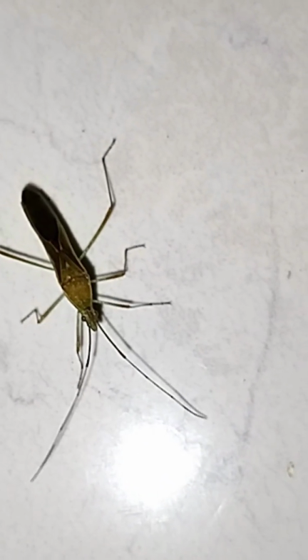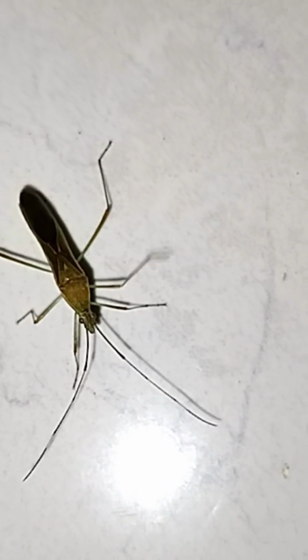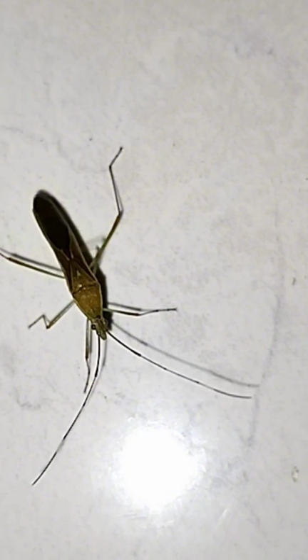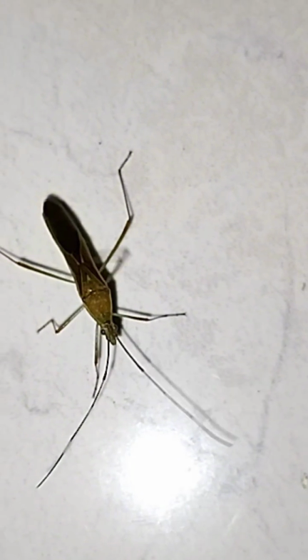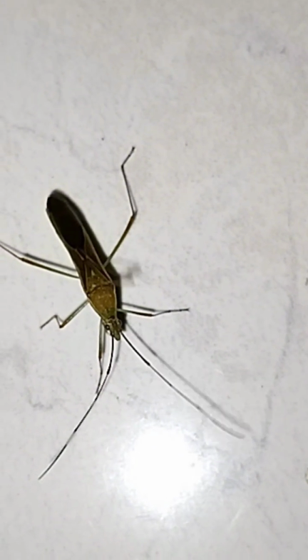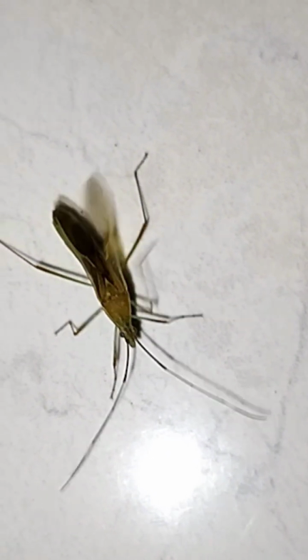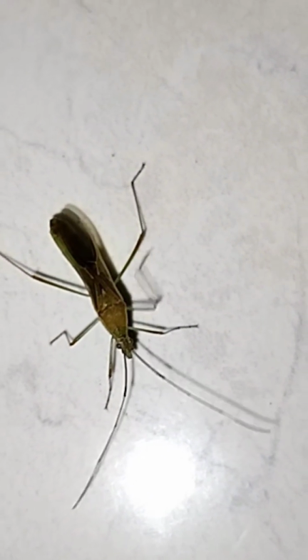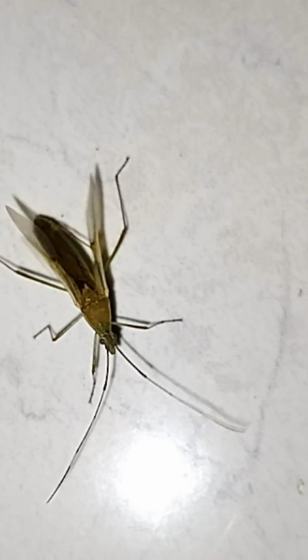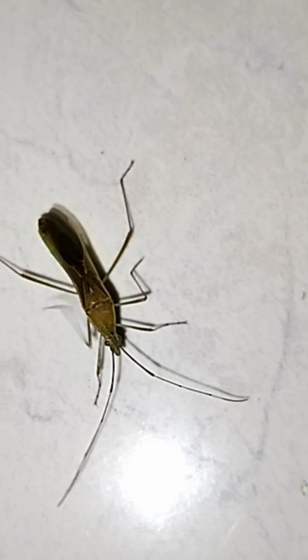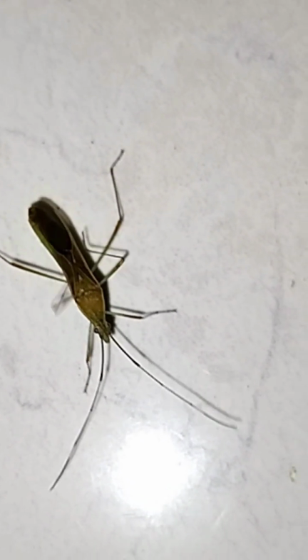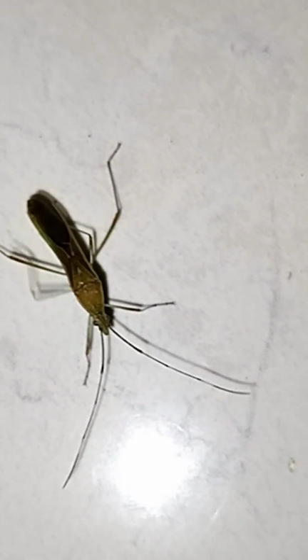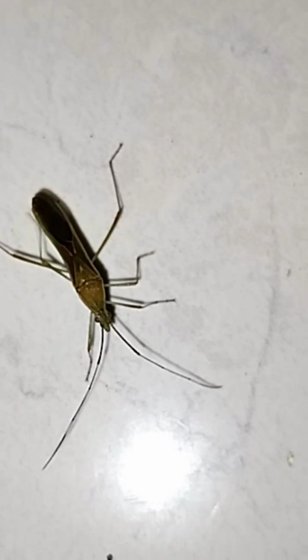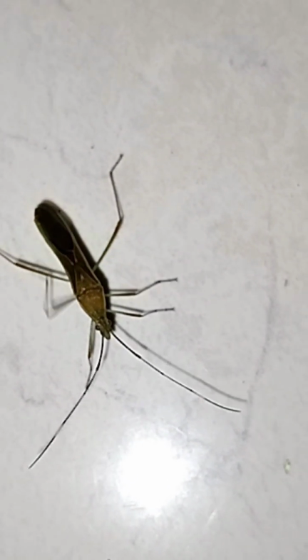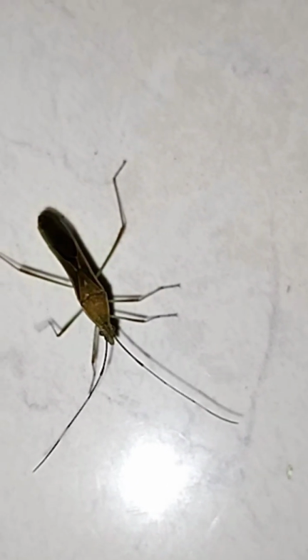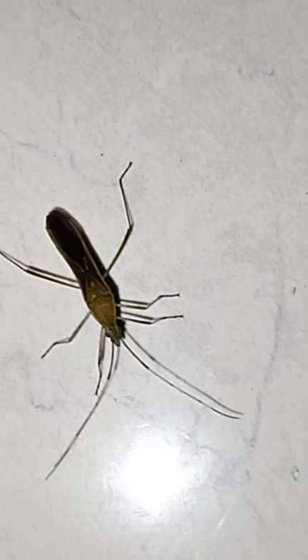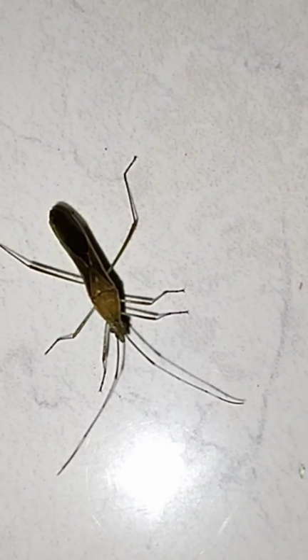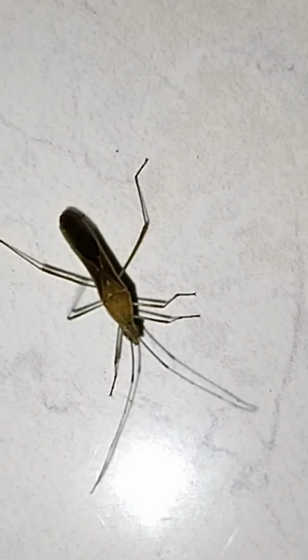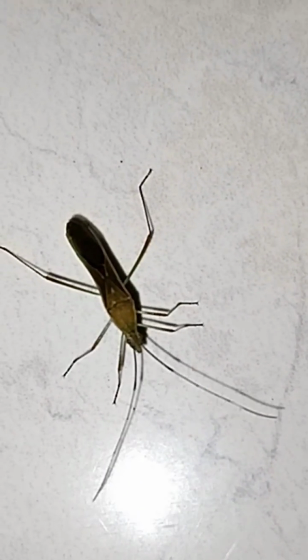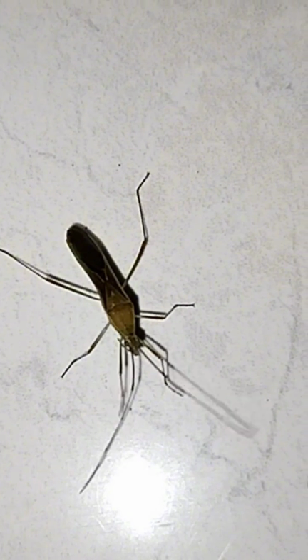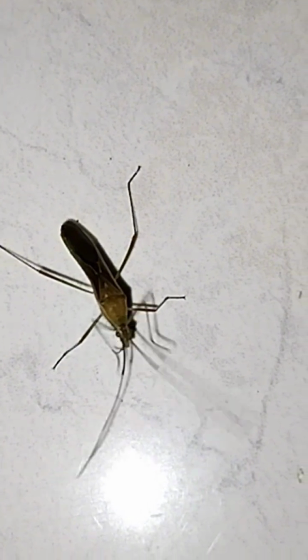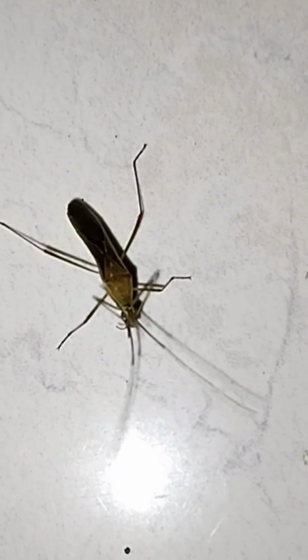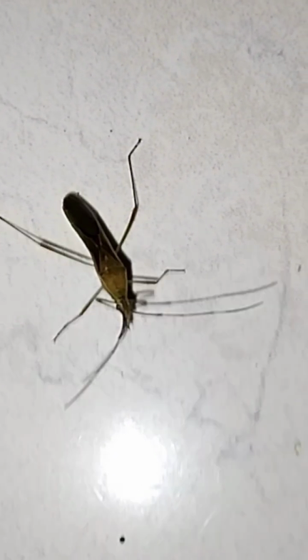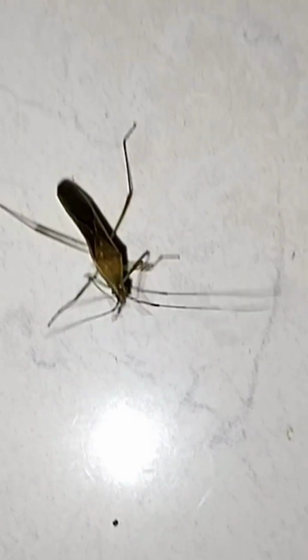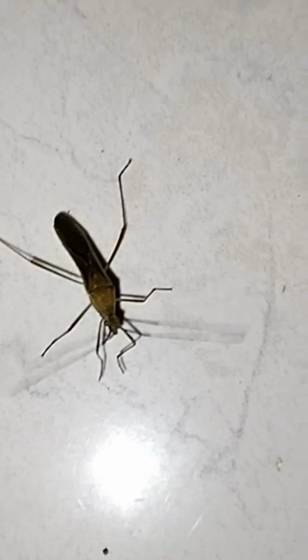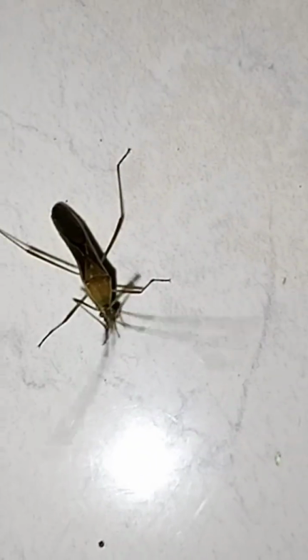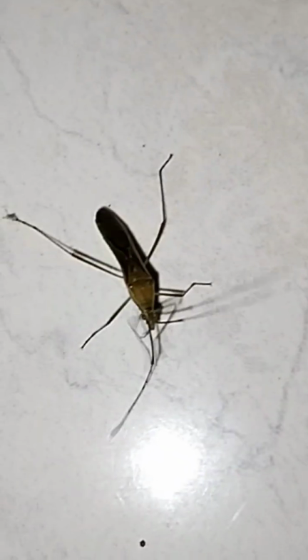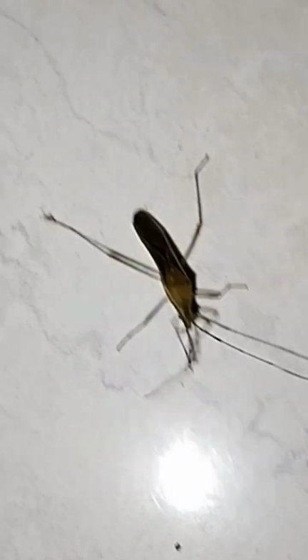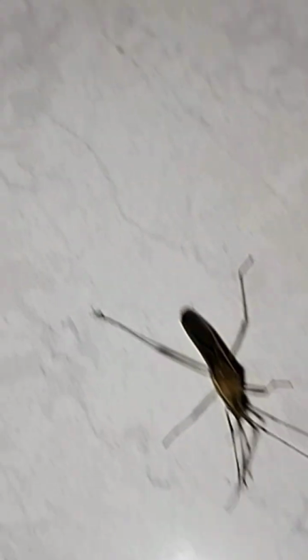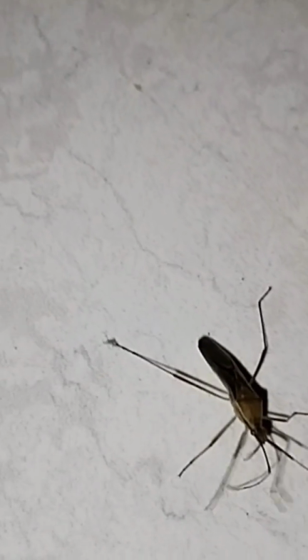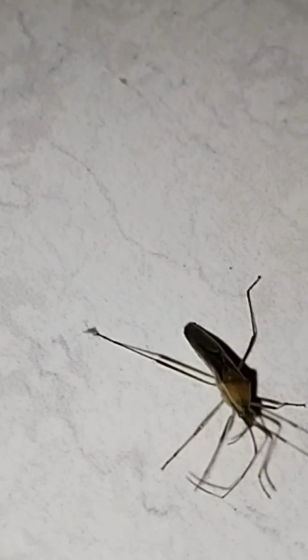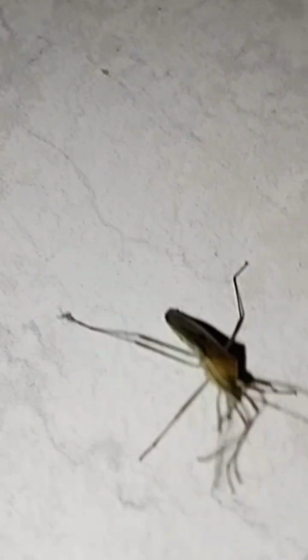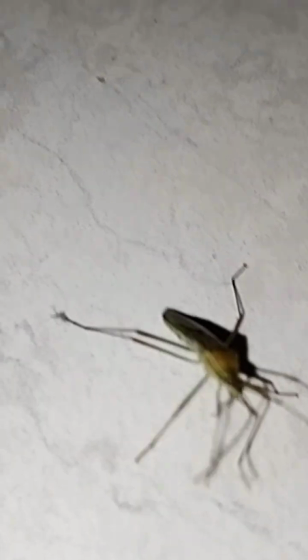The assassin bug is a master of stealth and patience. It will wait motionless for the perfect moment, then strike with lightning speed and deadly precision. Some are so territorial that they will even attack others of their own kind.